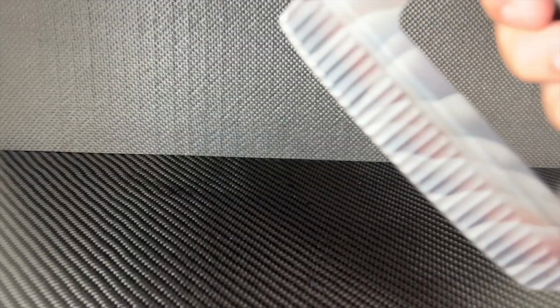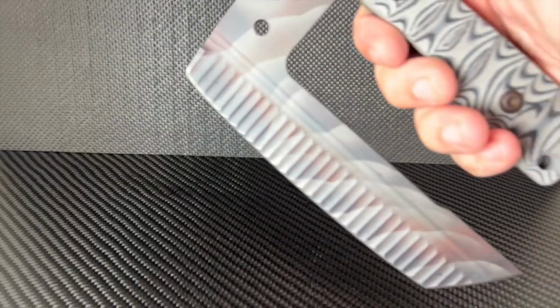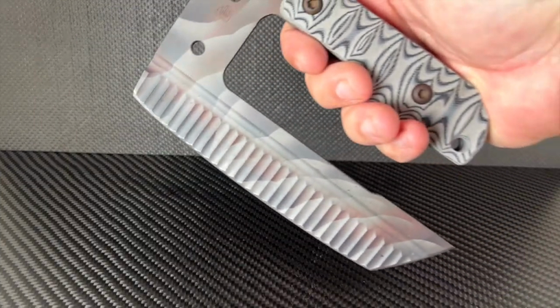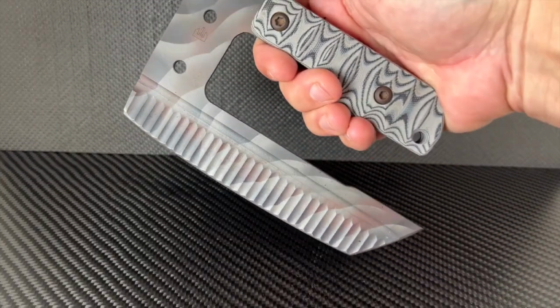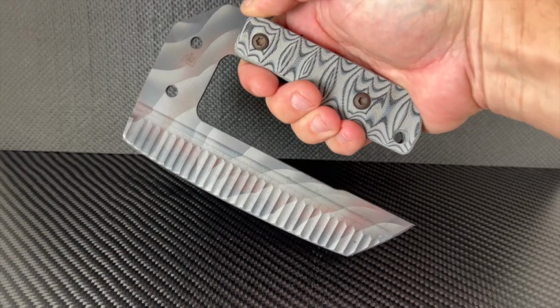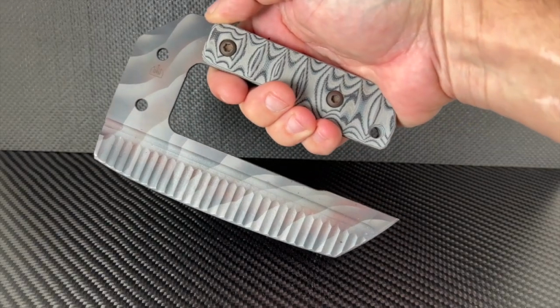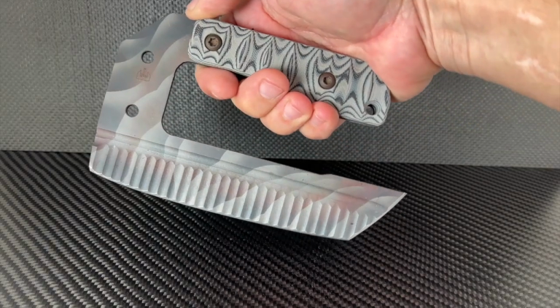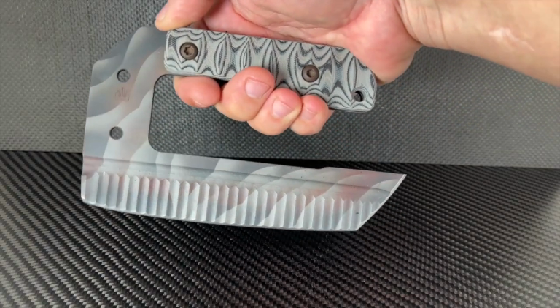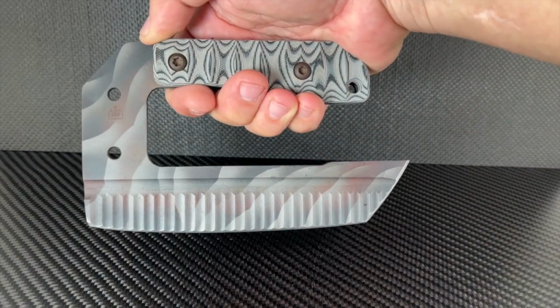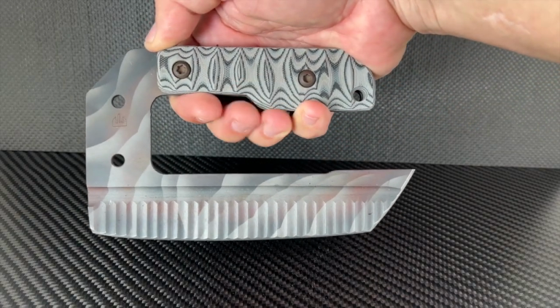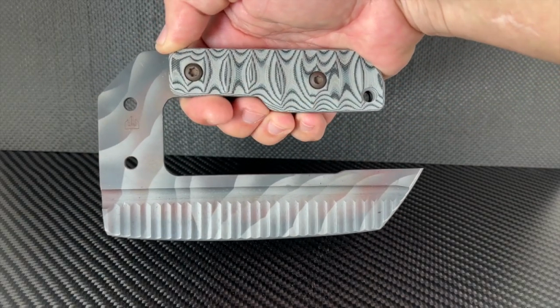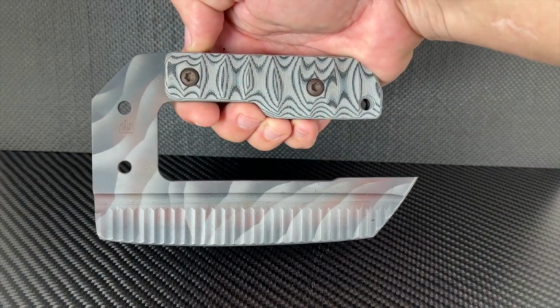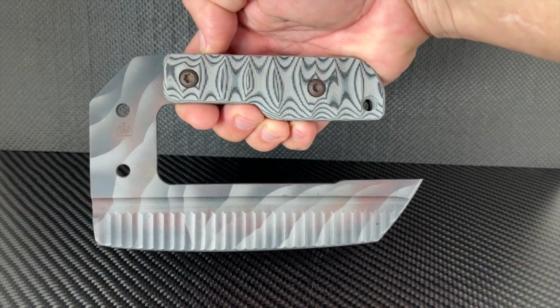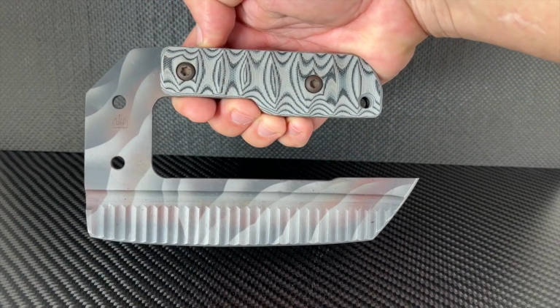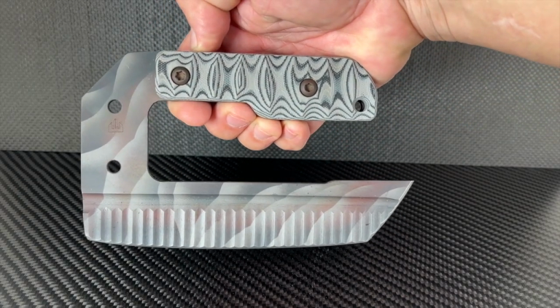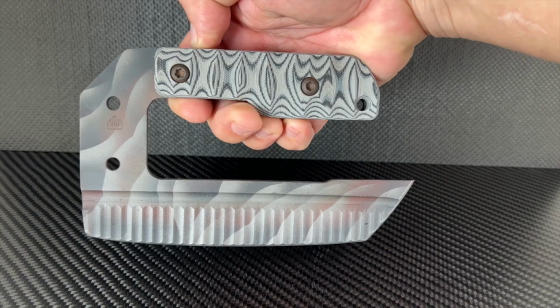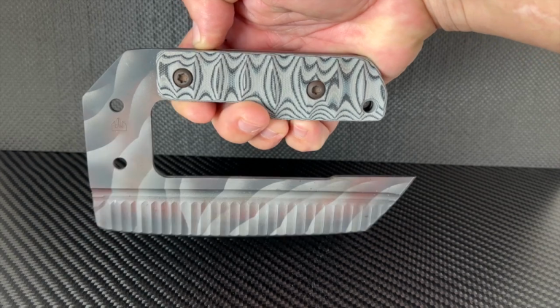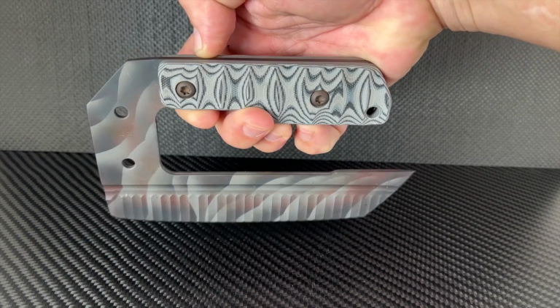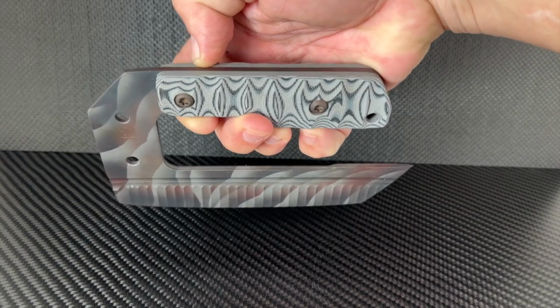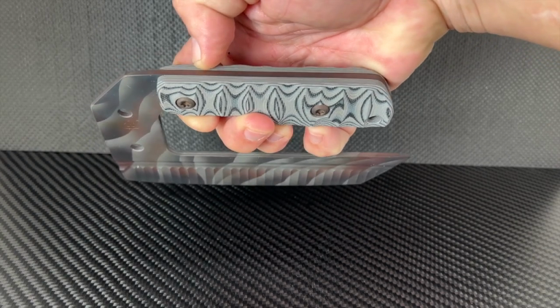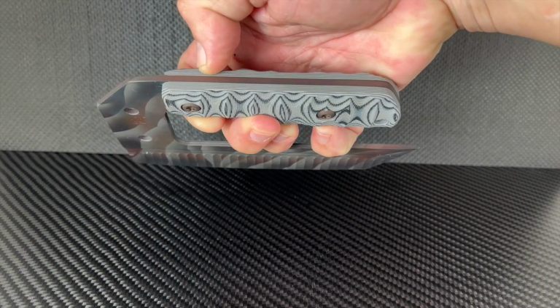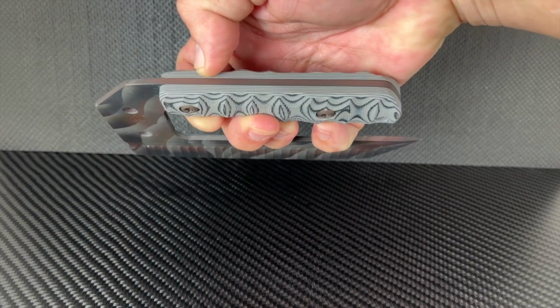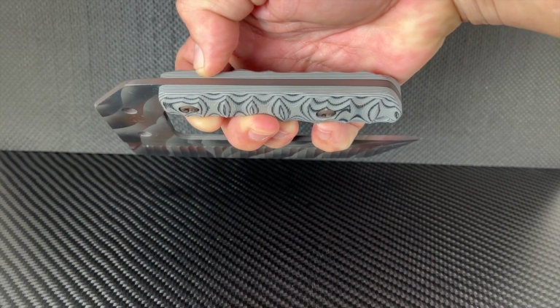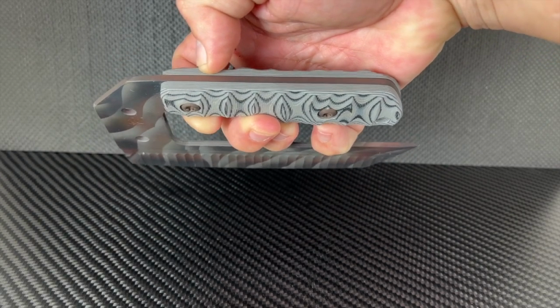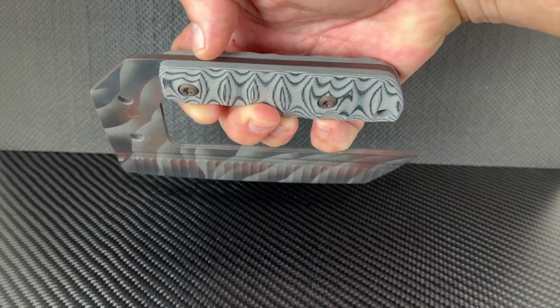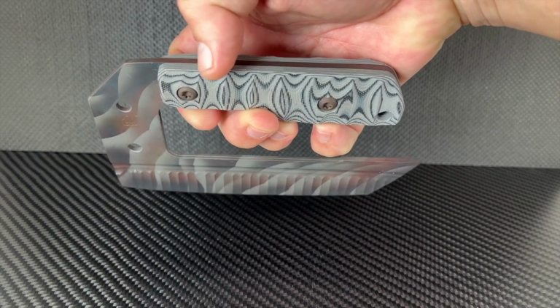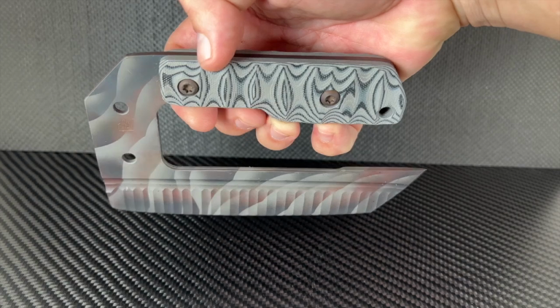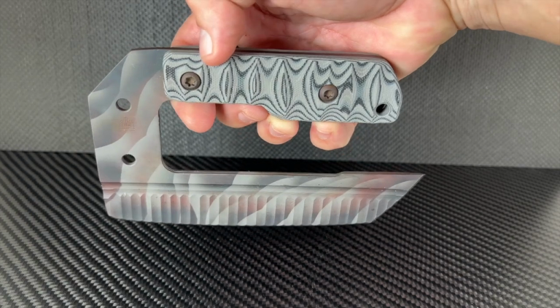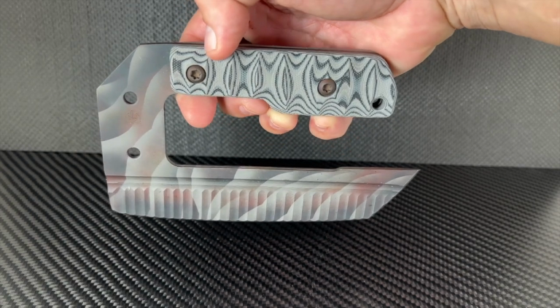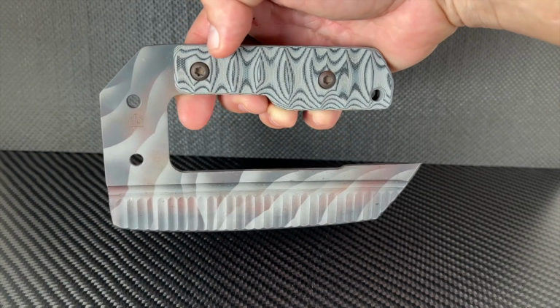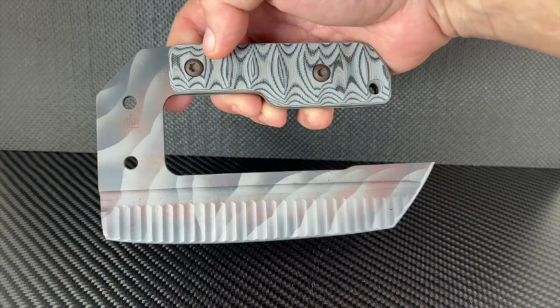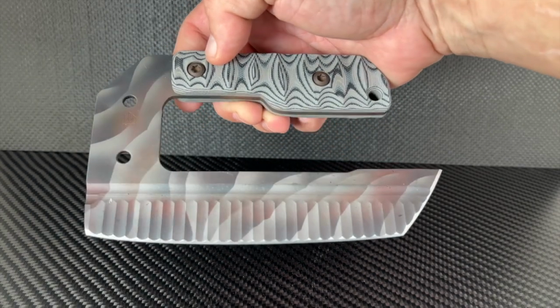Before I start, you gotta just stop and take a look at this blade. Wow. I don't know if it's from the future or an old-timey battle blade. At any rate, this one-off from Crusader Forge is a solid tank-build blade.